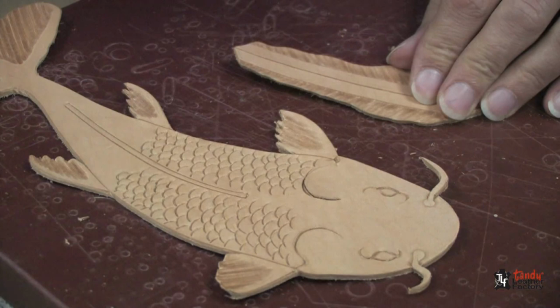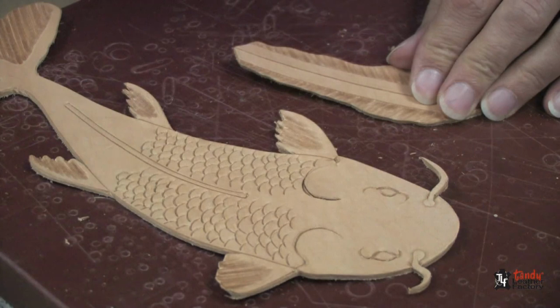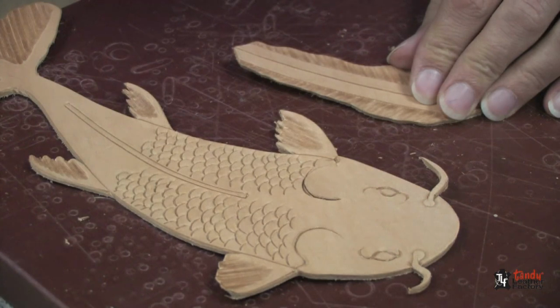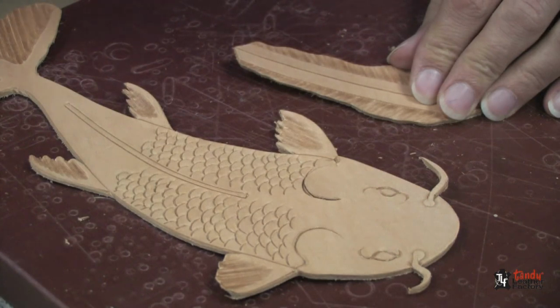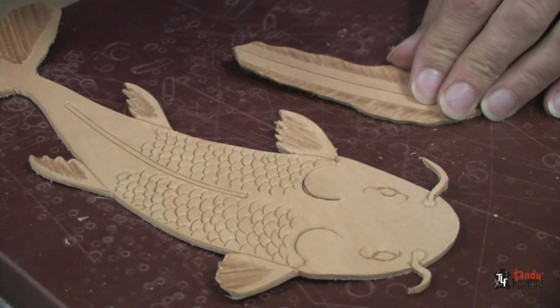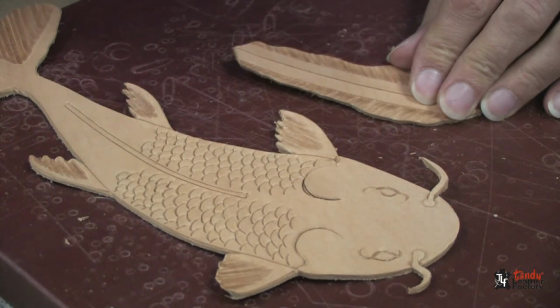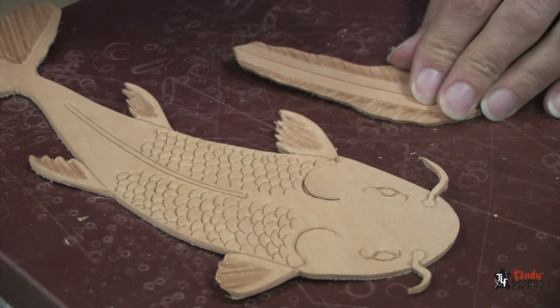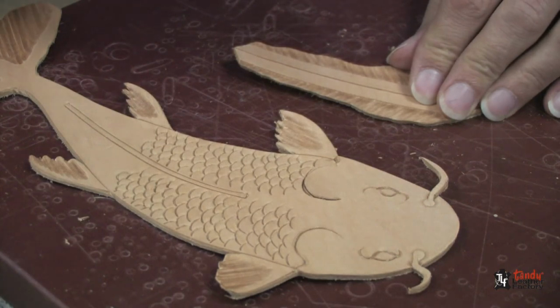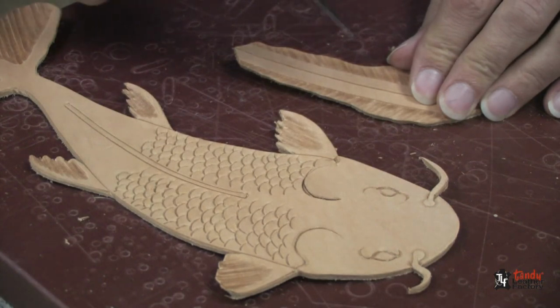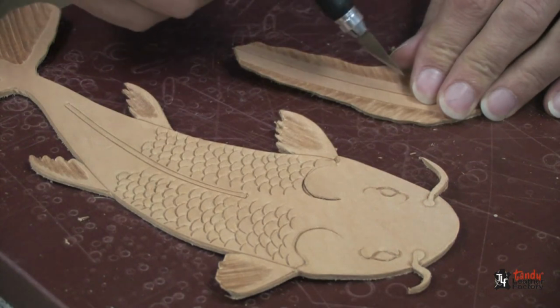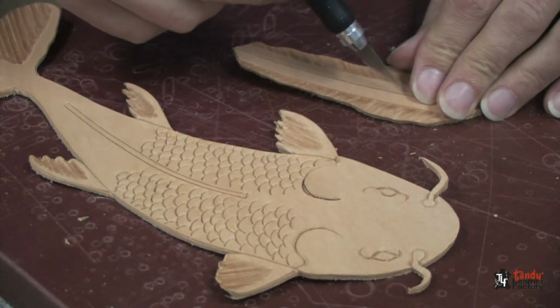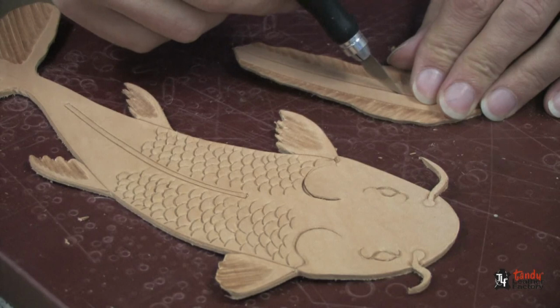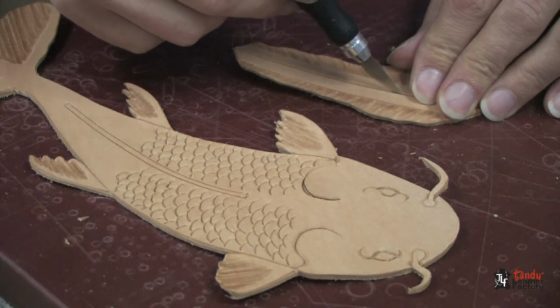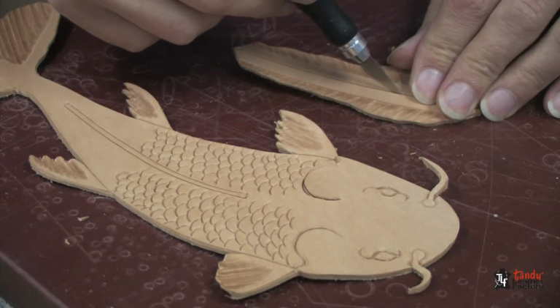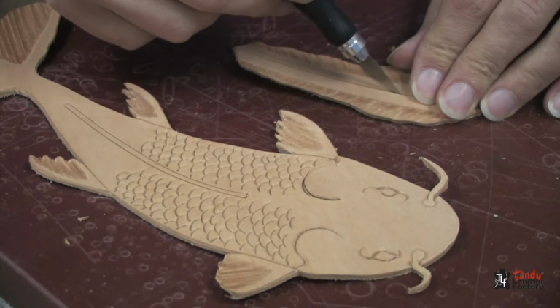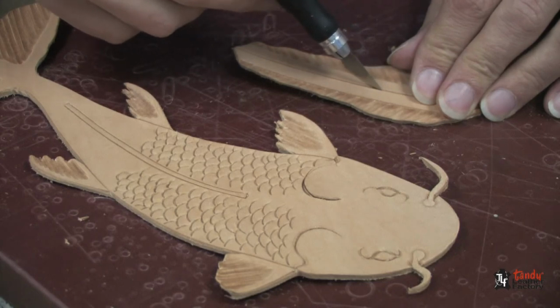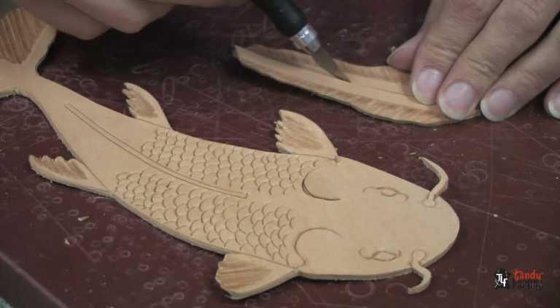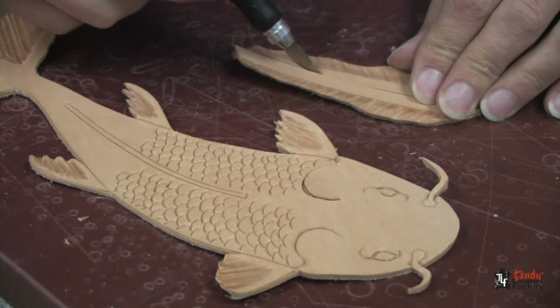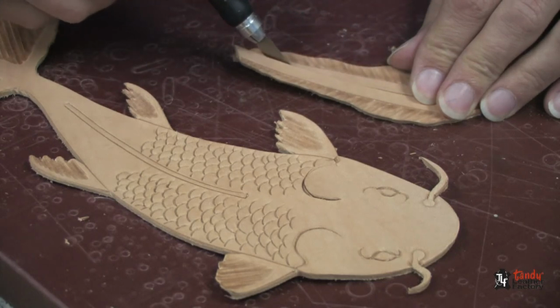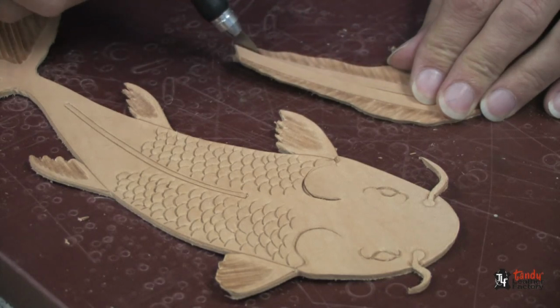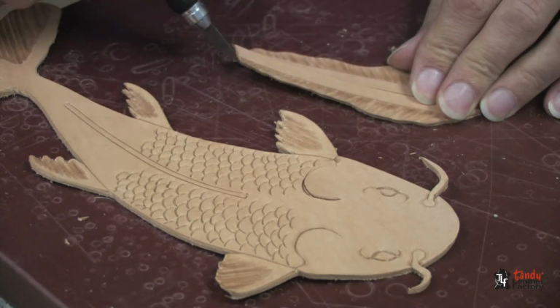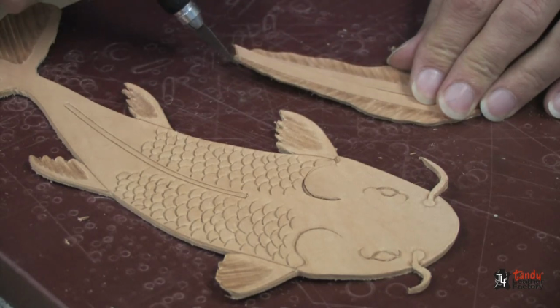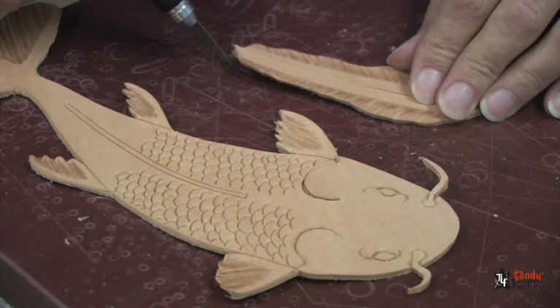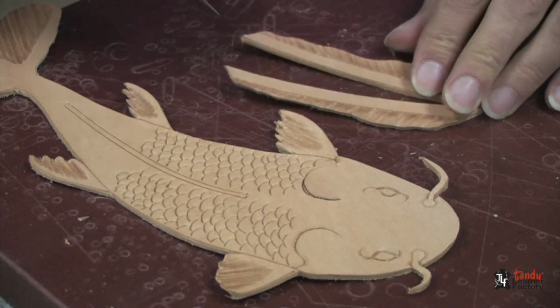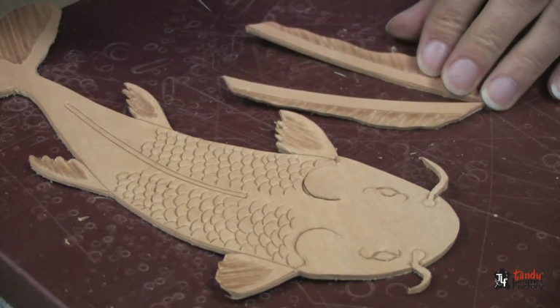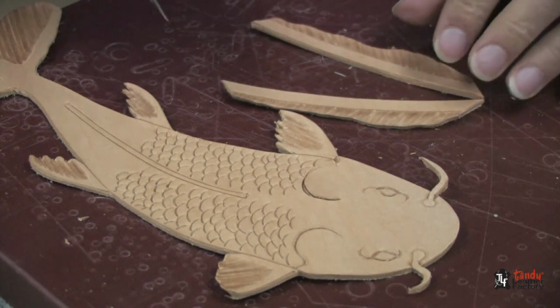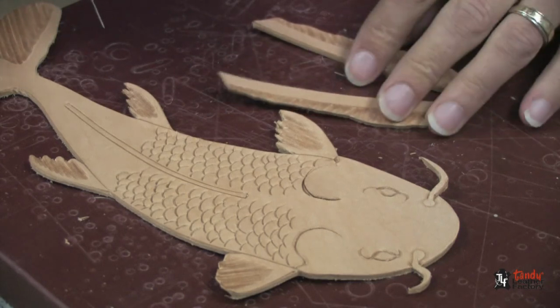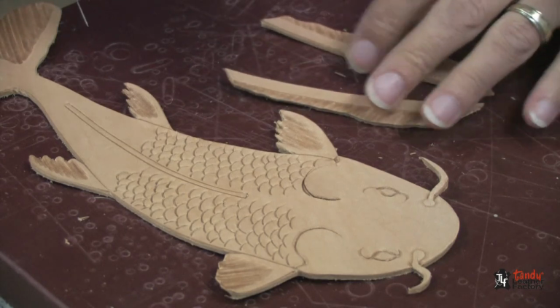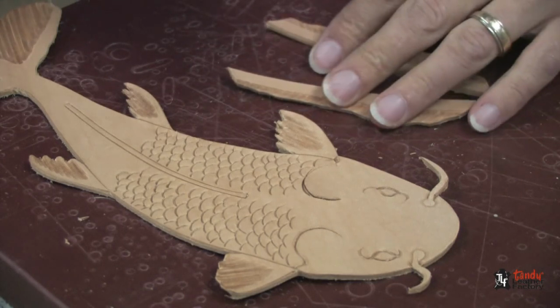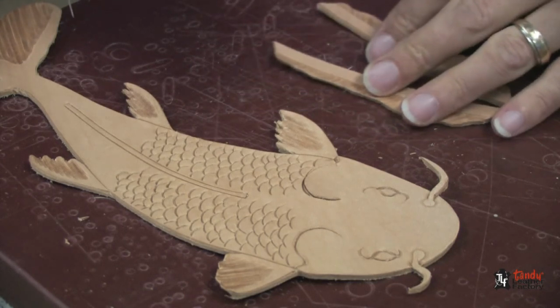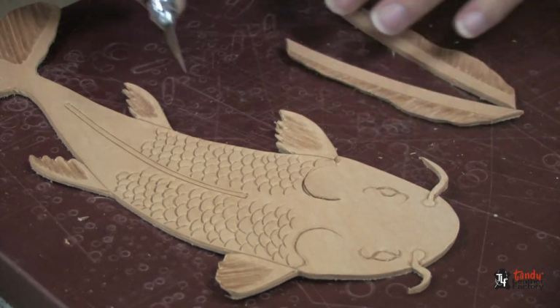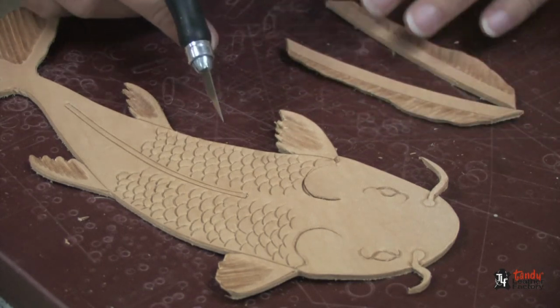Now I have both of the main pieces cut out. You're going to take your craft knife and cut along the center line of the dorsal fin to get them separated, so you should have three pieces.